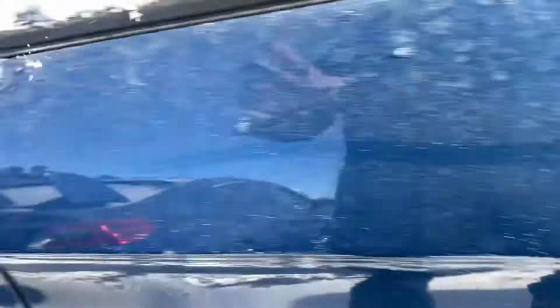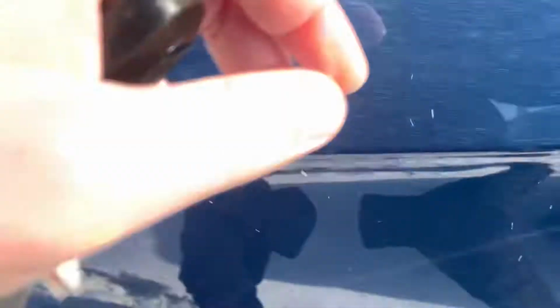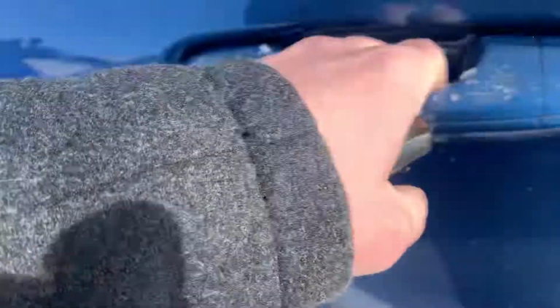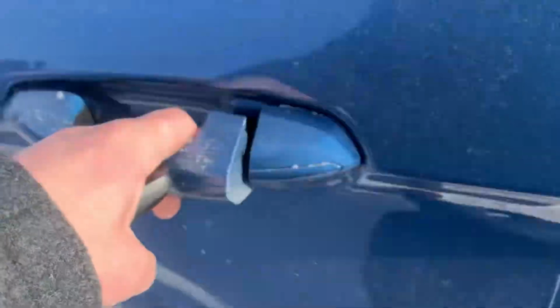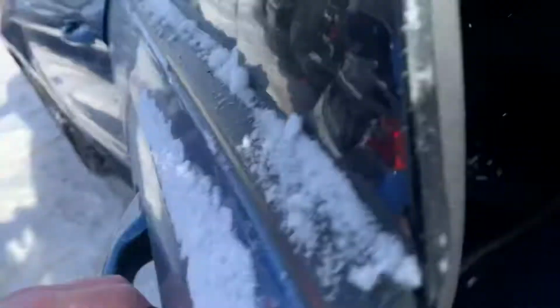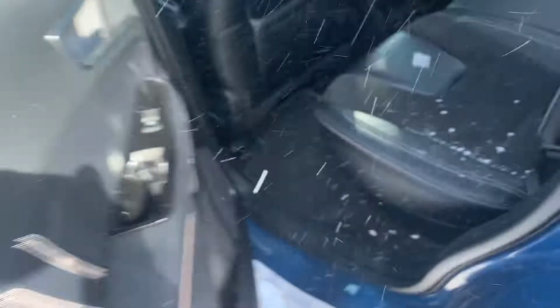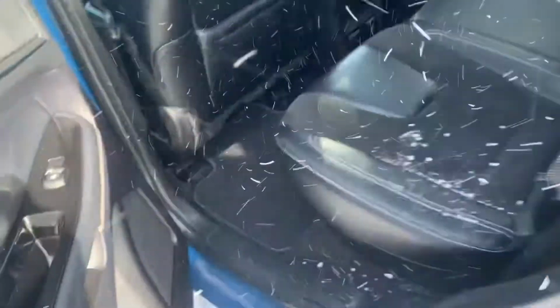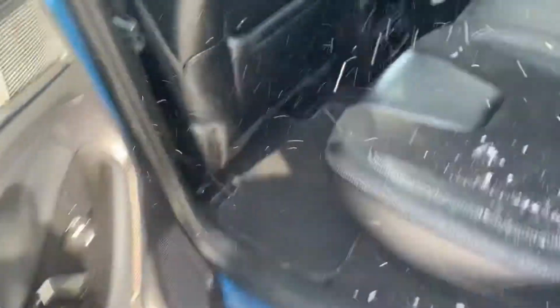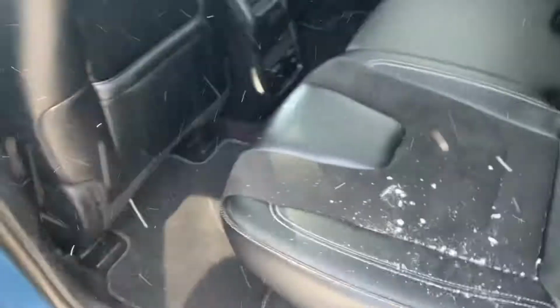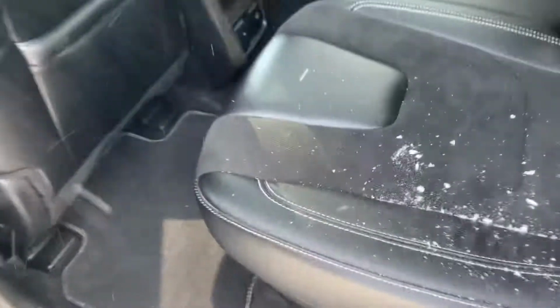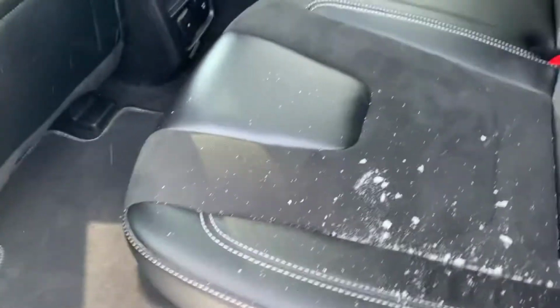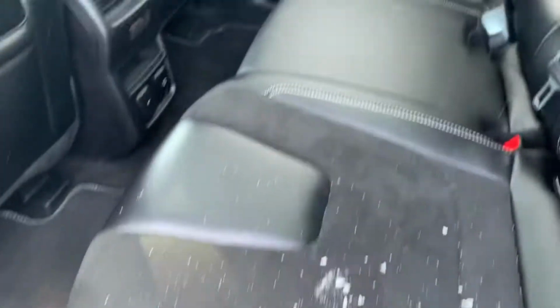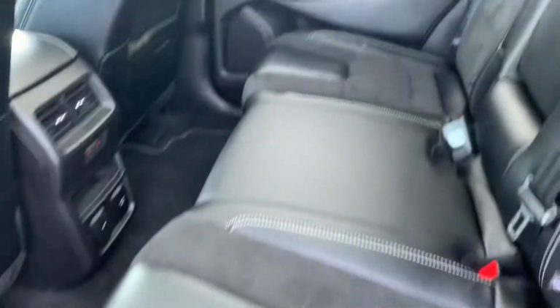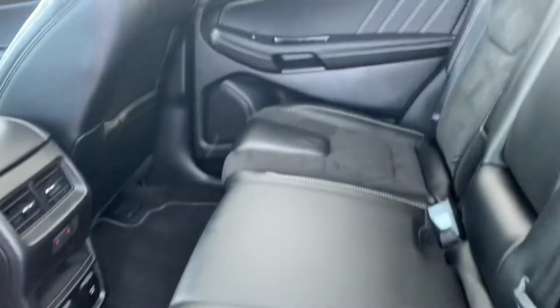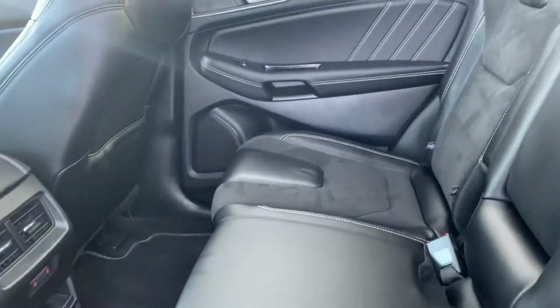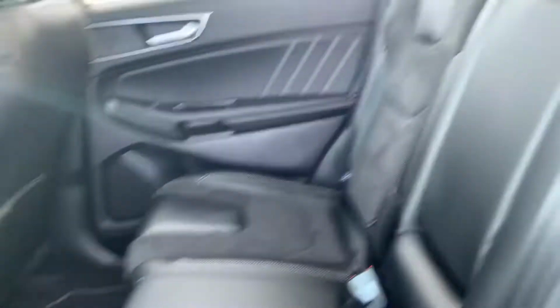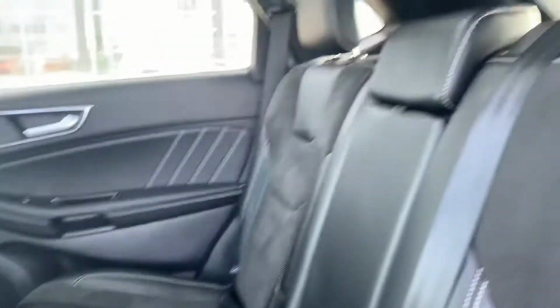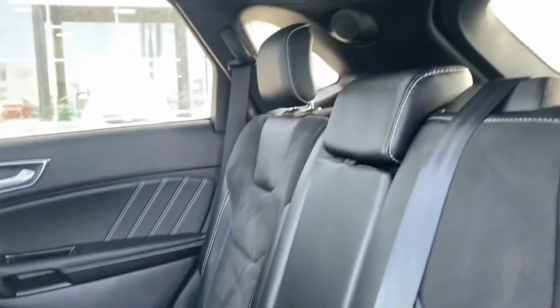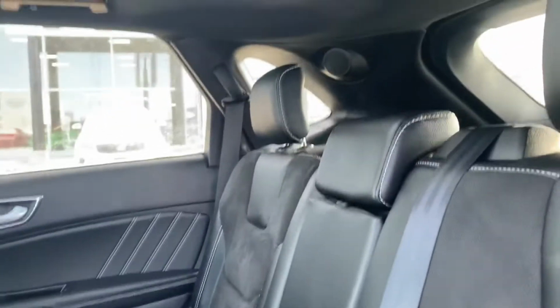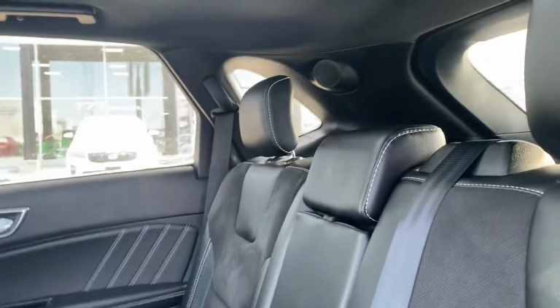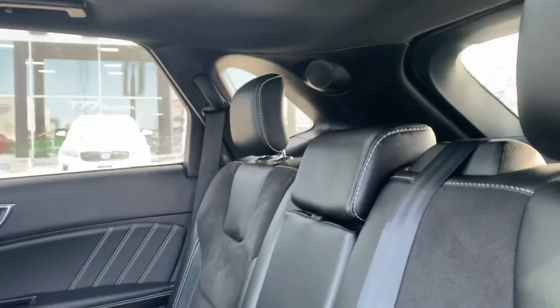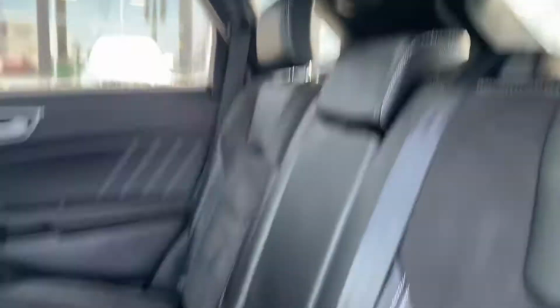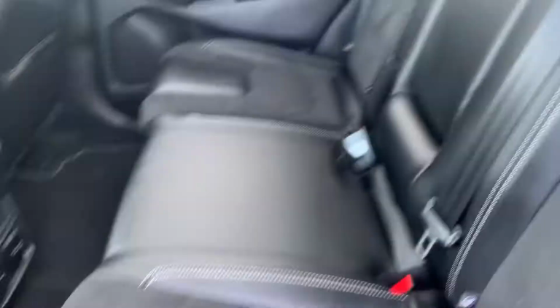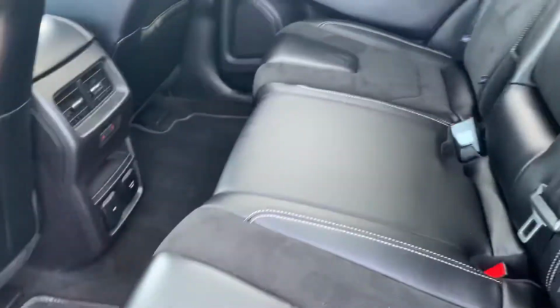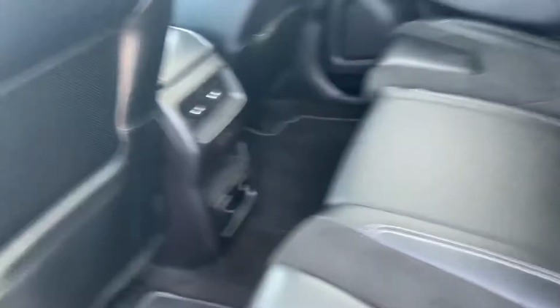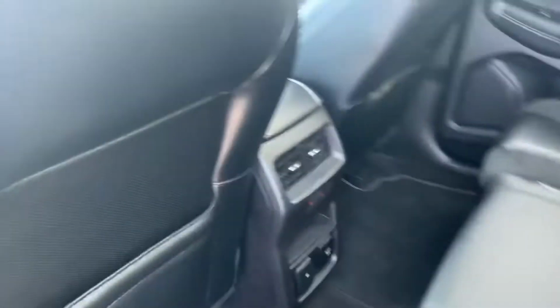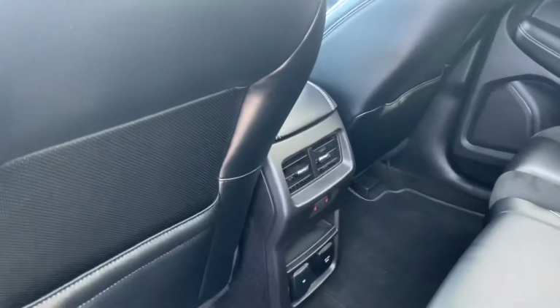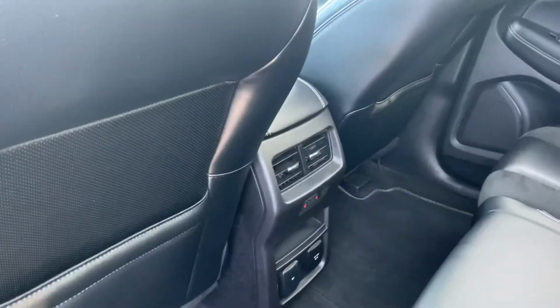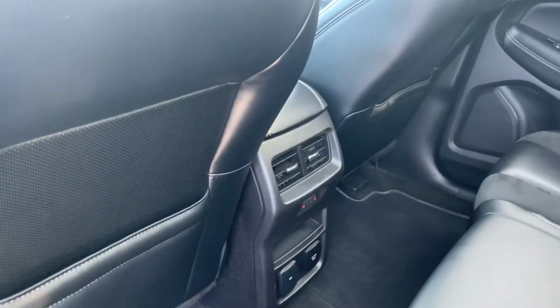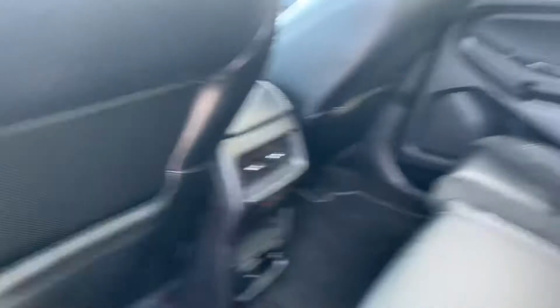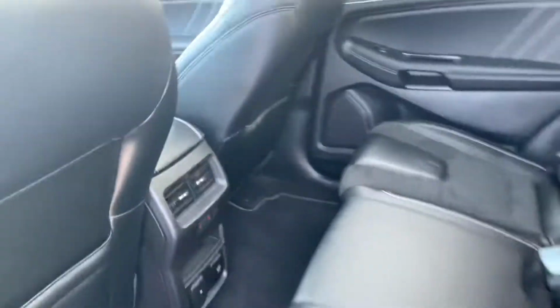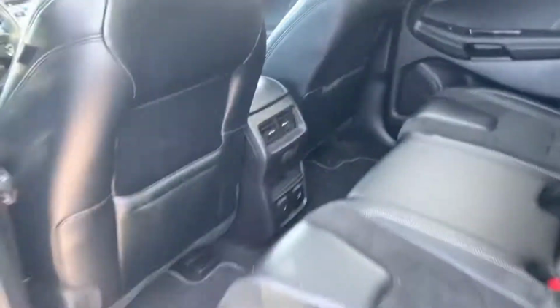Back seats are in great shape as well — tons of space back here. Looks like they've rarely if ever been really used, and you do have the heated seats in the back as well.